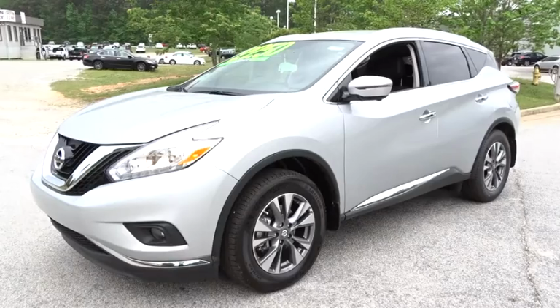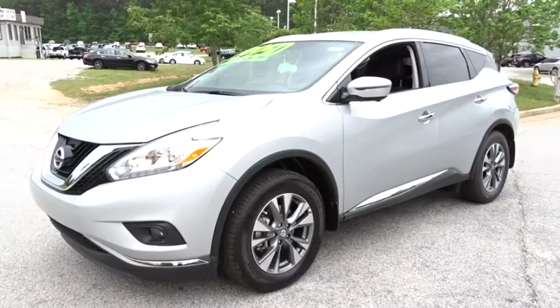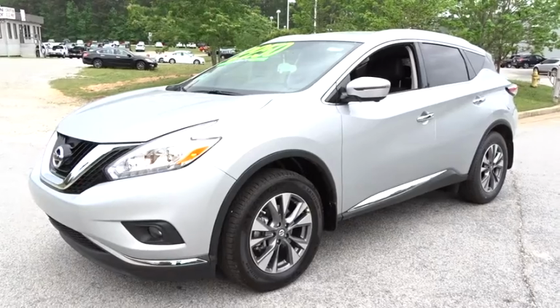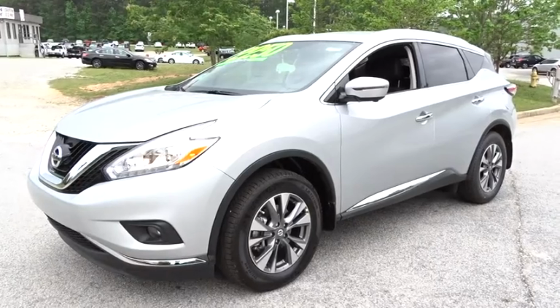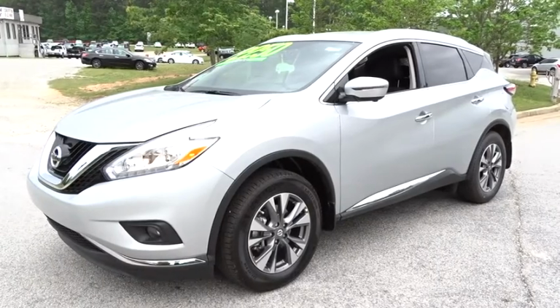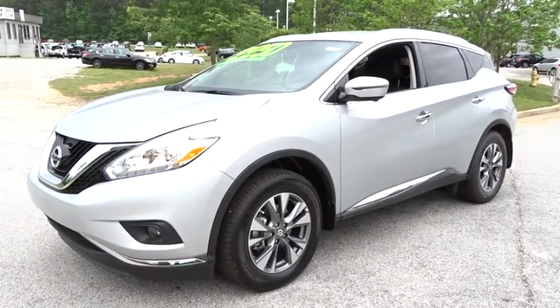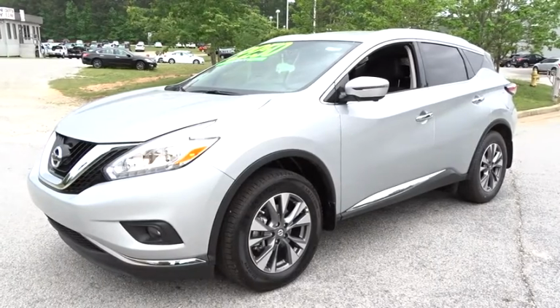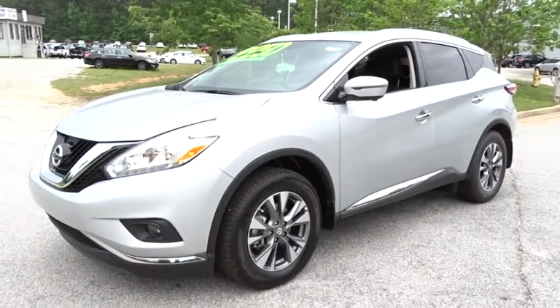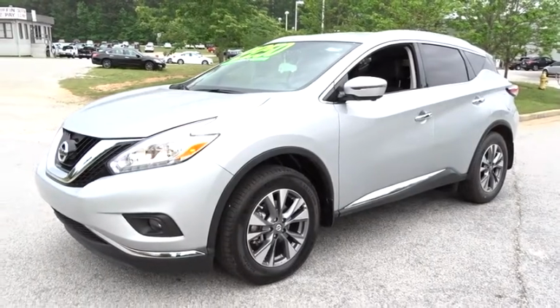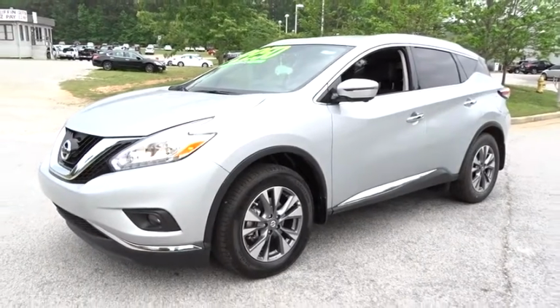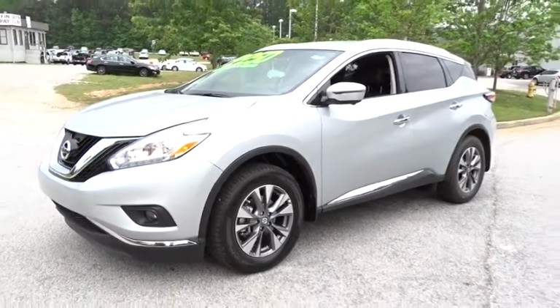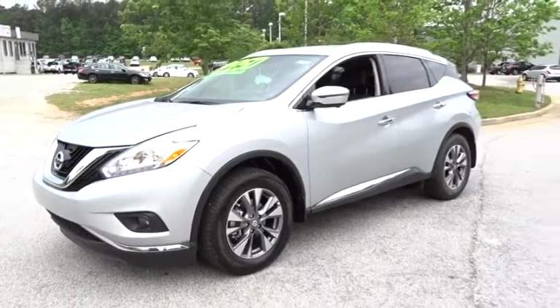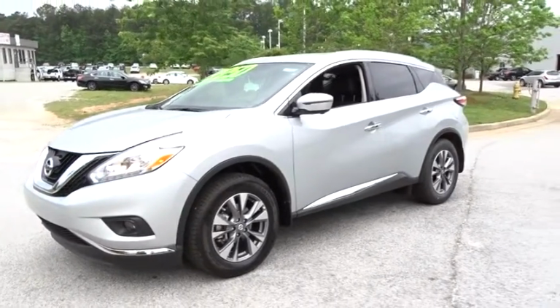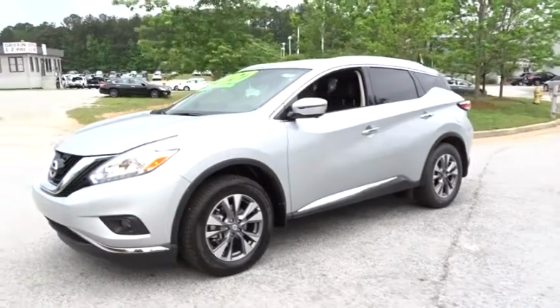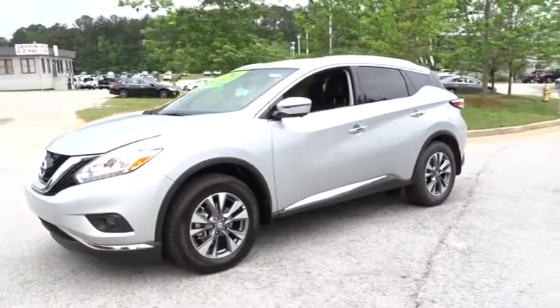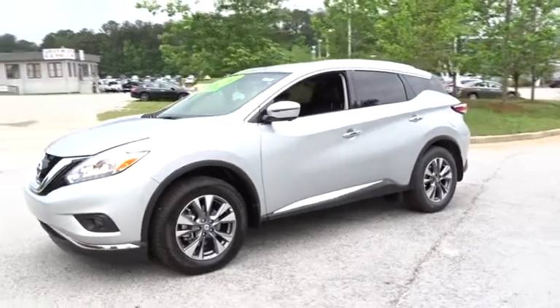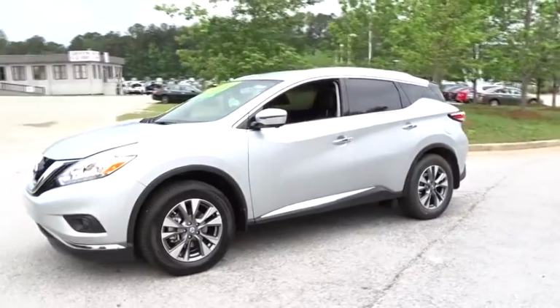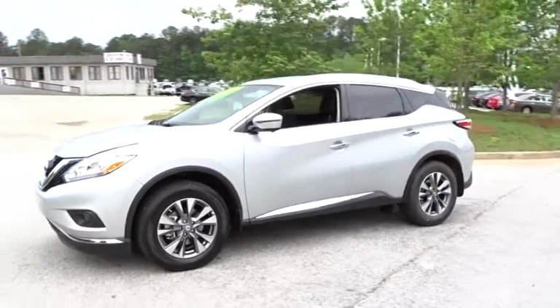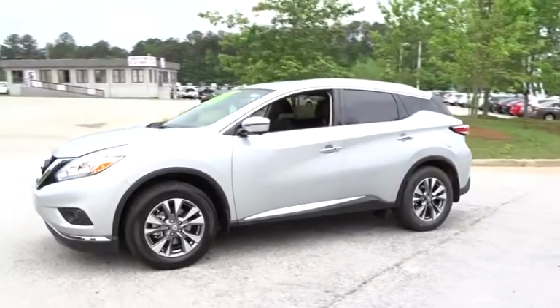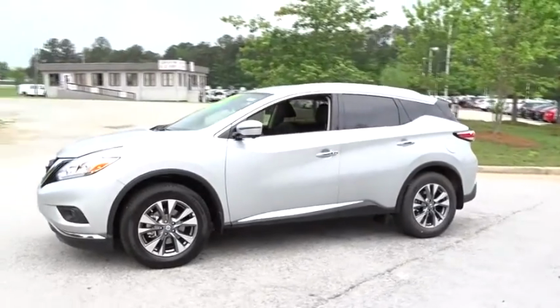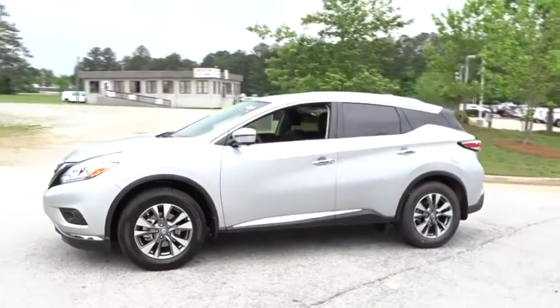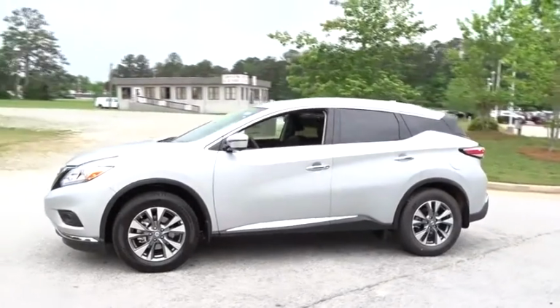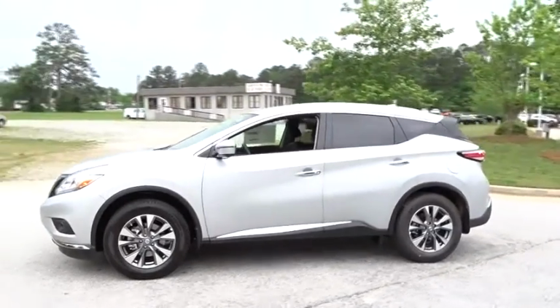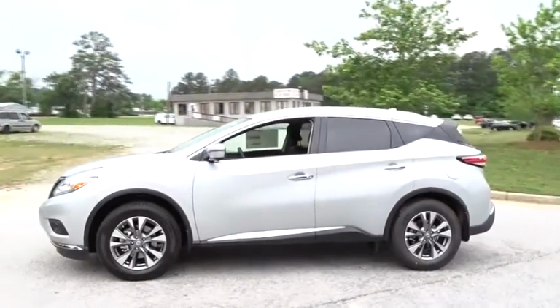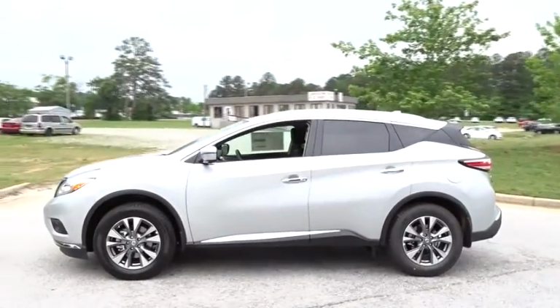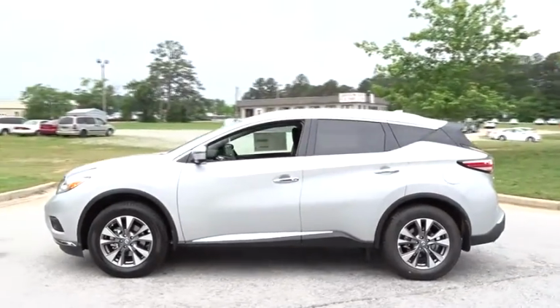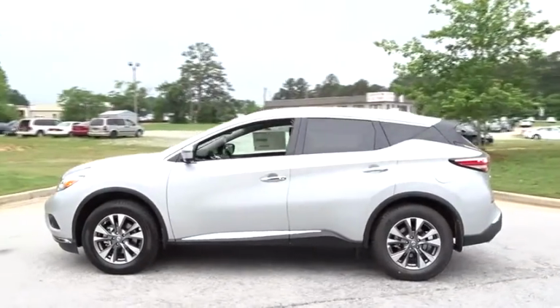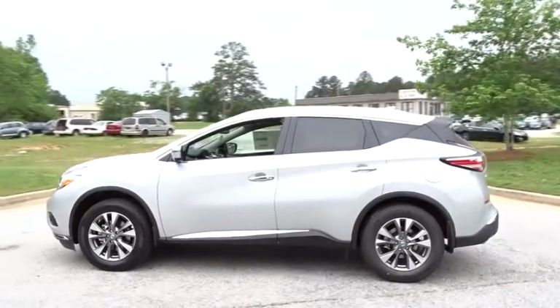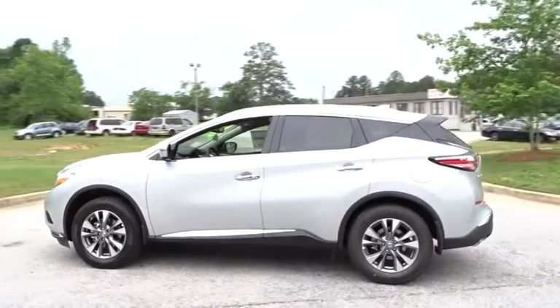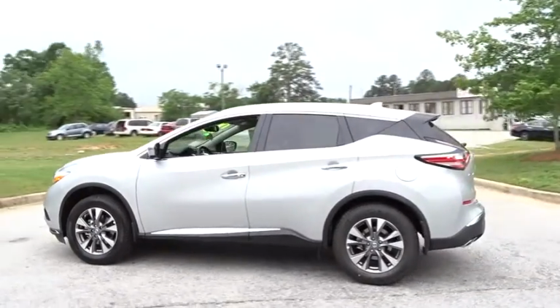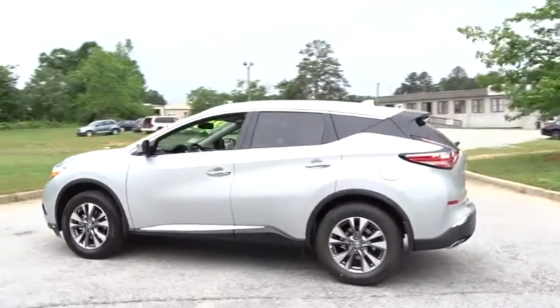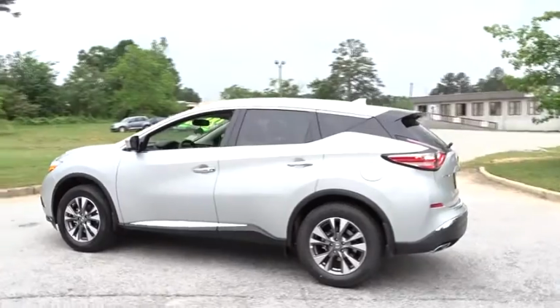The 2017 Nissan Murano. The peace of mind of award-winning safety, including a five-star rating for side impact crash safety, comes standard with the Nissan Murano.